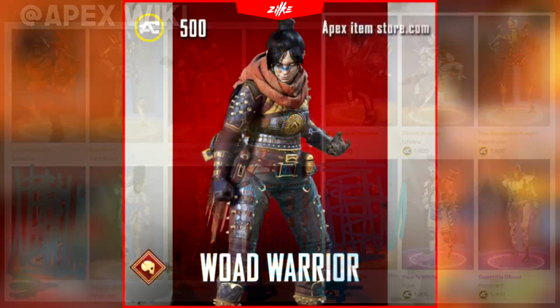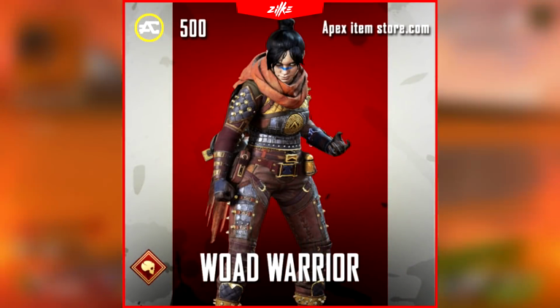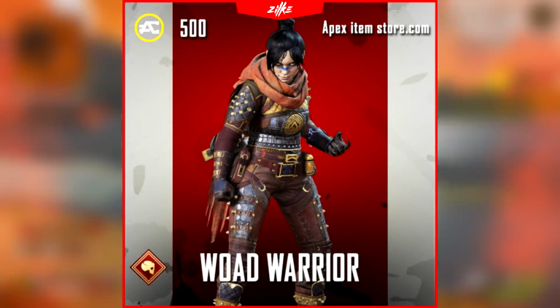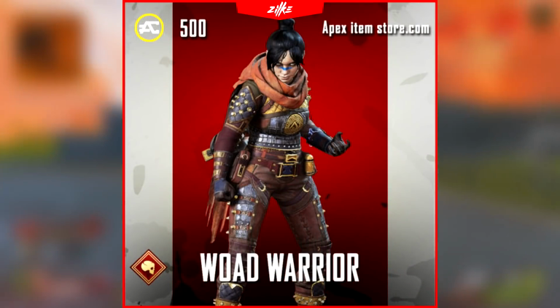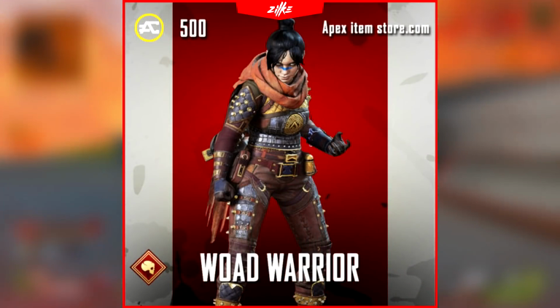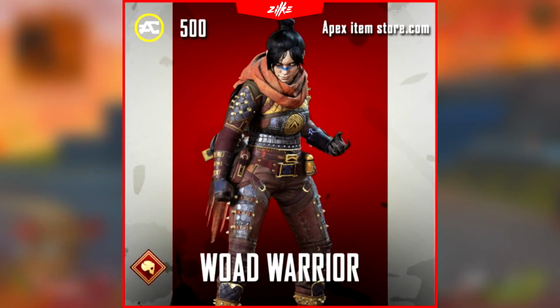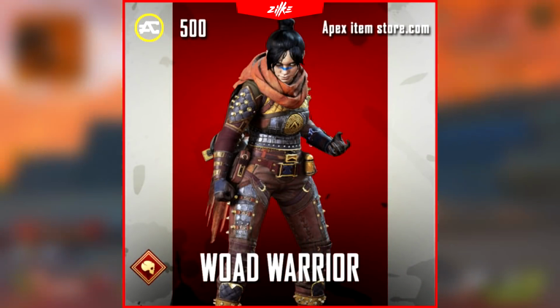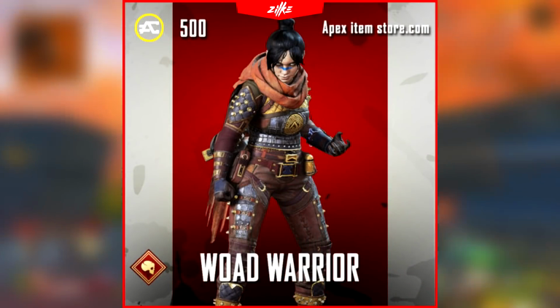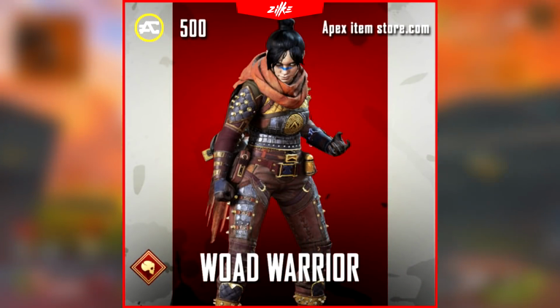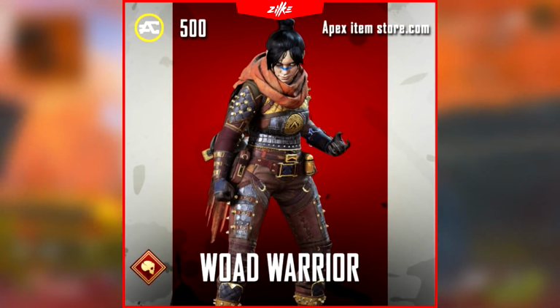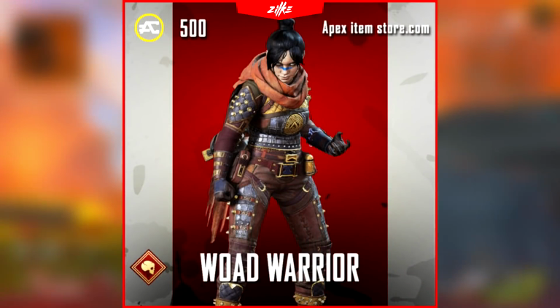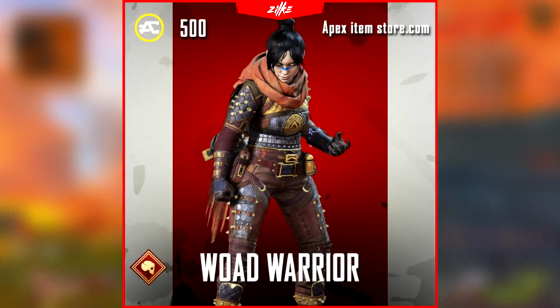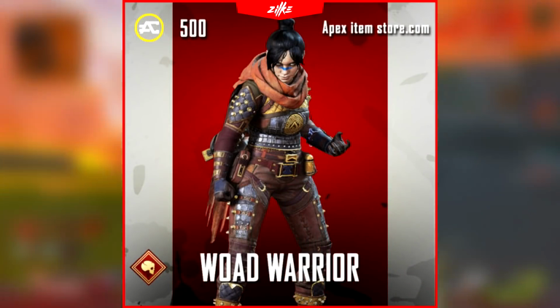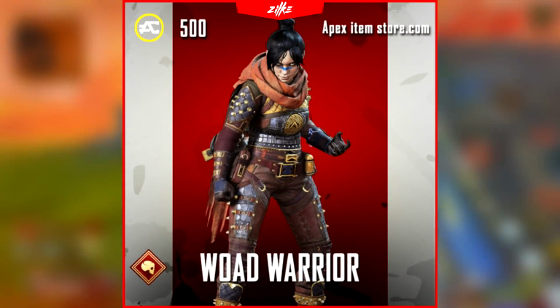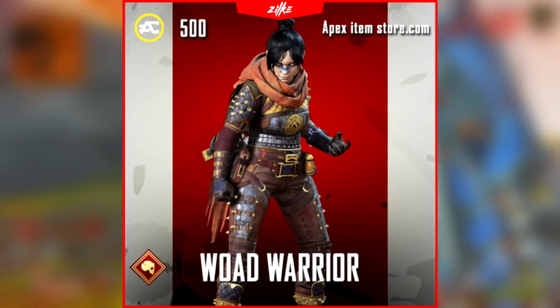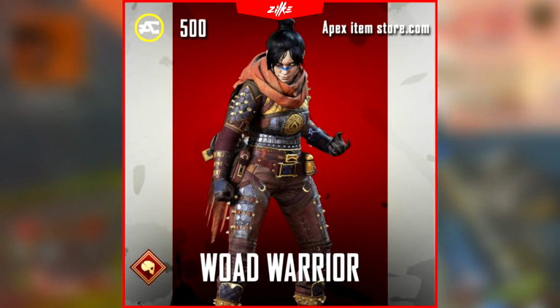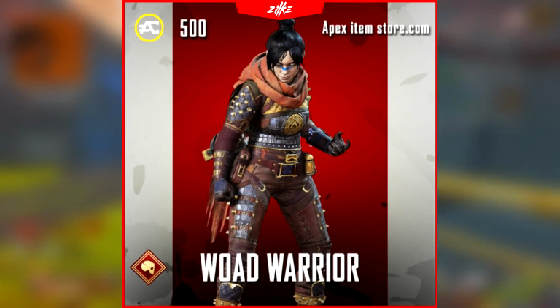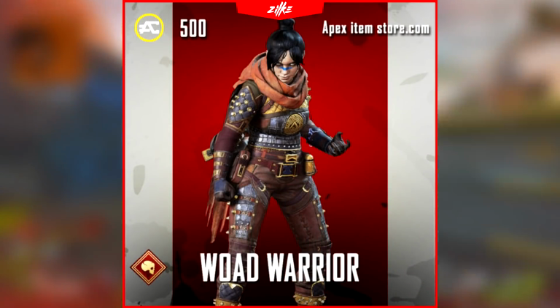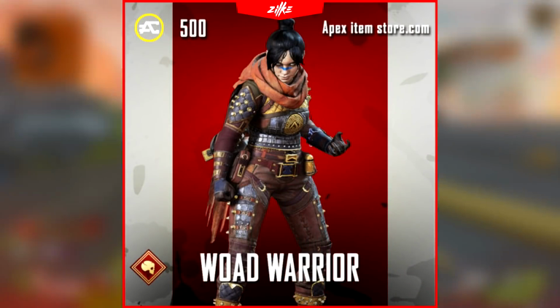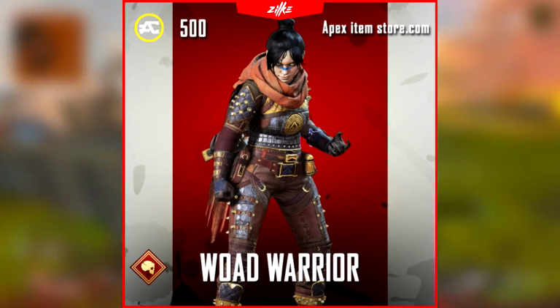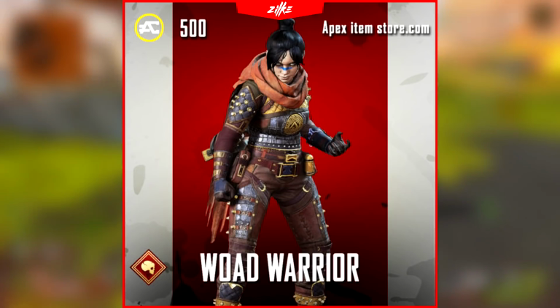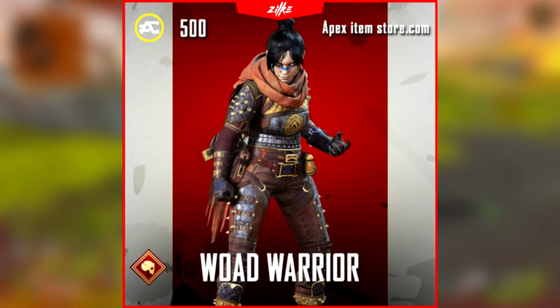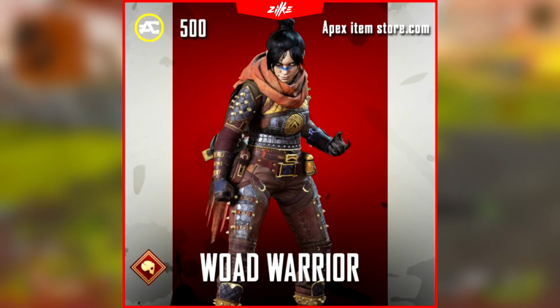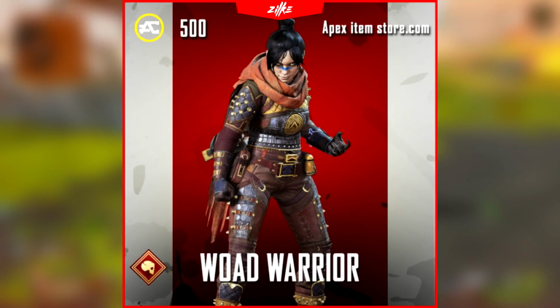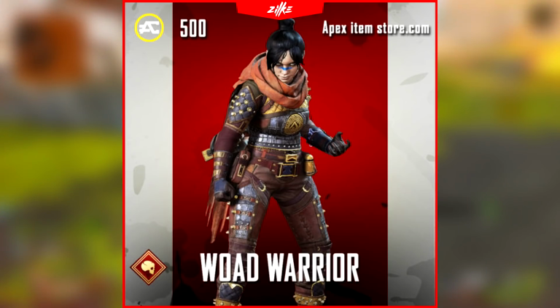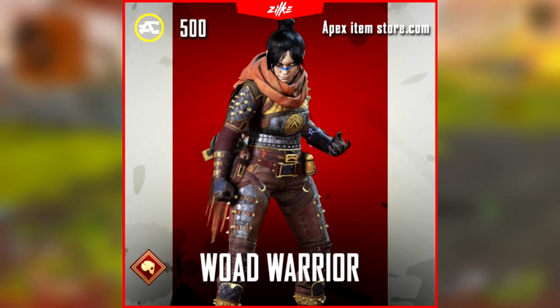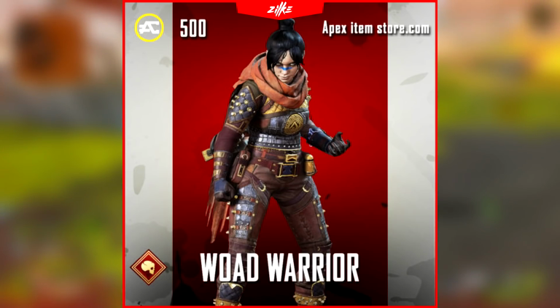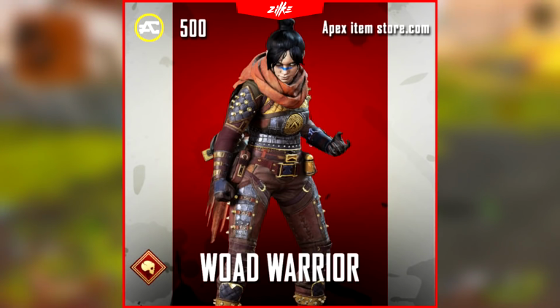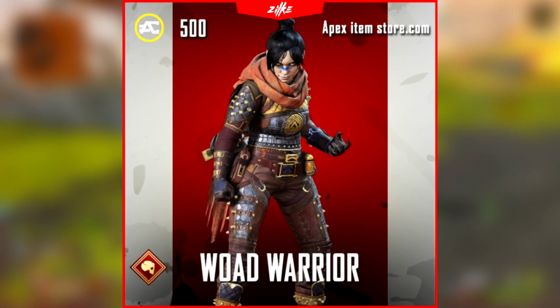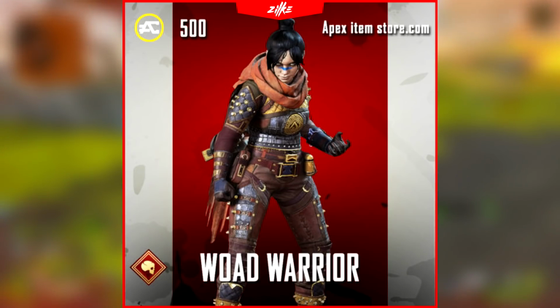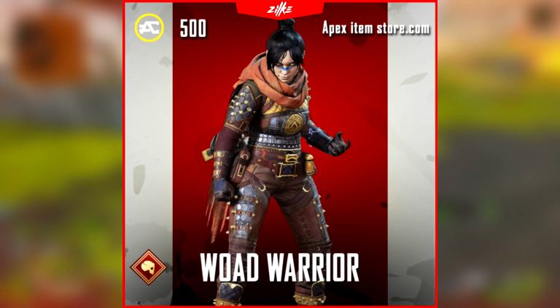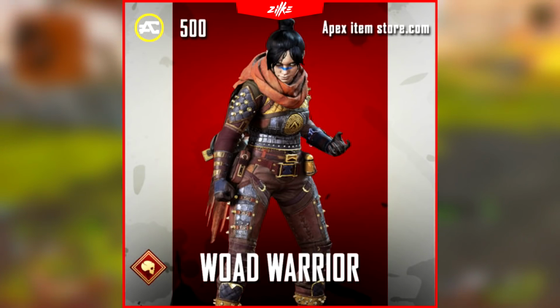The last bundle which should come in the featured tab is called the World Warrior bonus bundle, which is going to be this race skin and probably some Apex packs, holo sprays, or charms. The price should be around 500 Apex Coins.